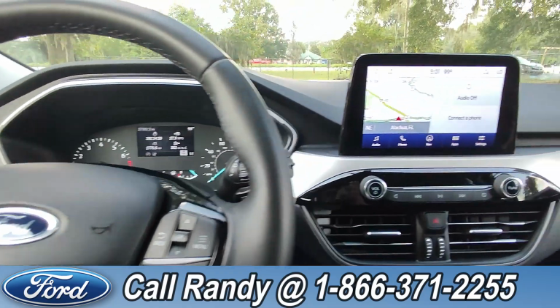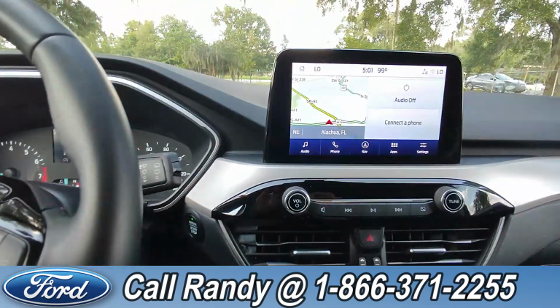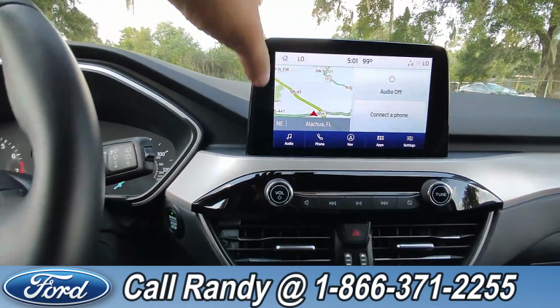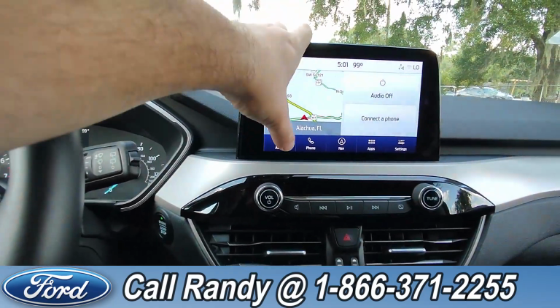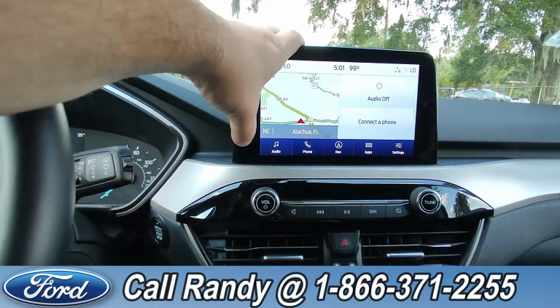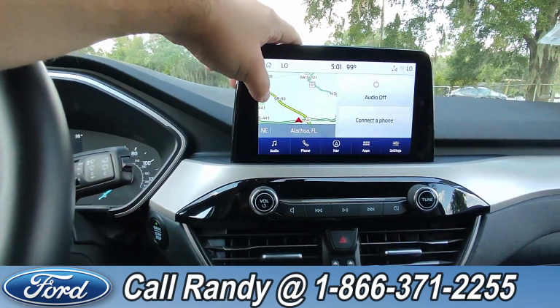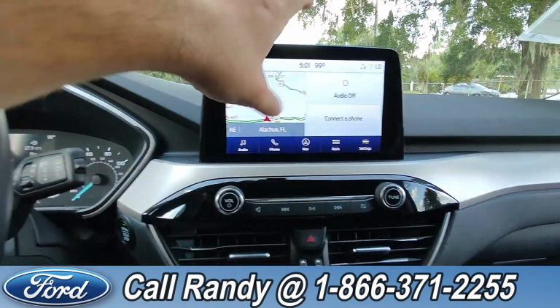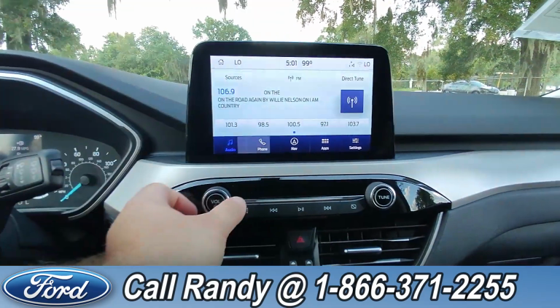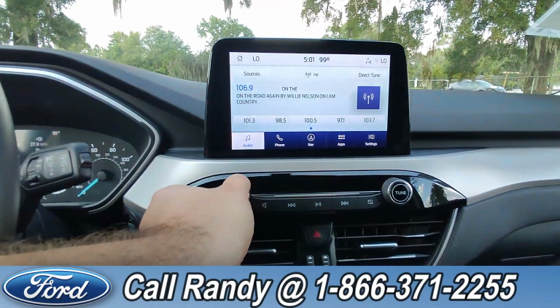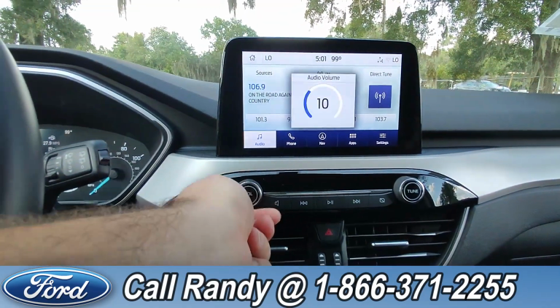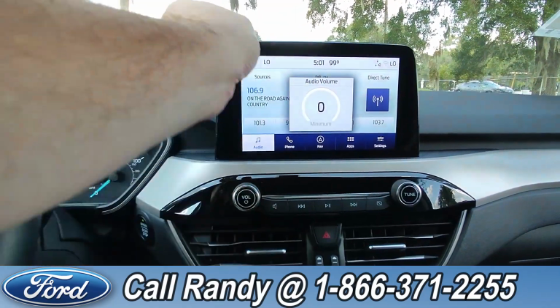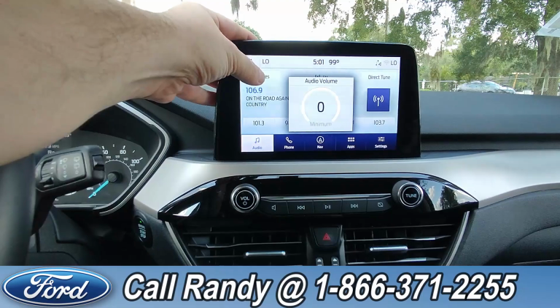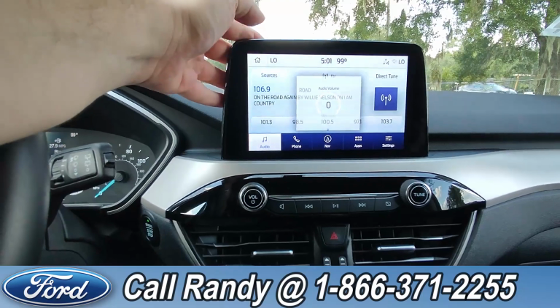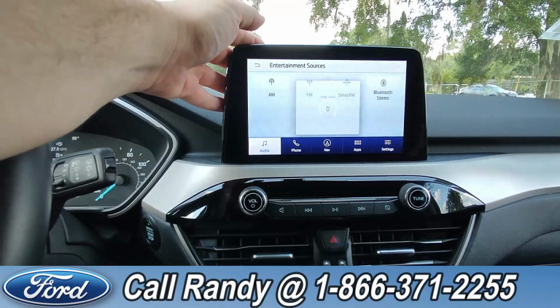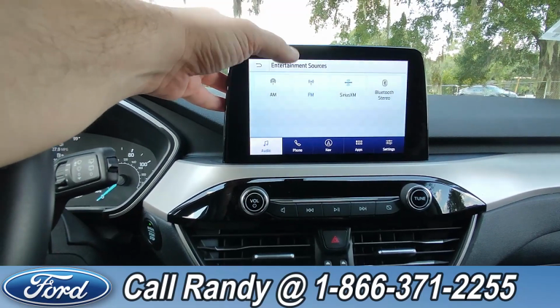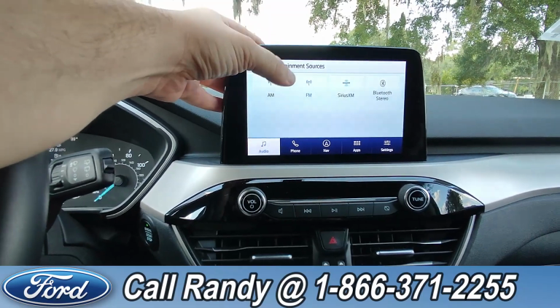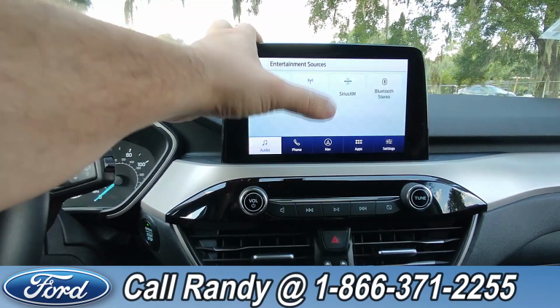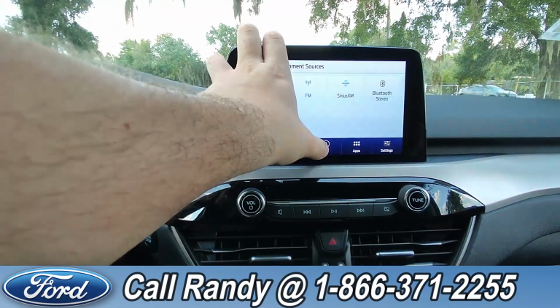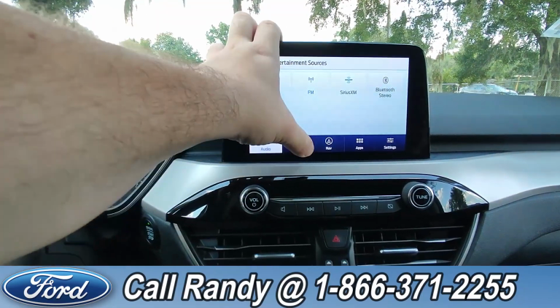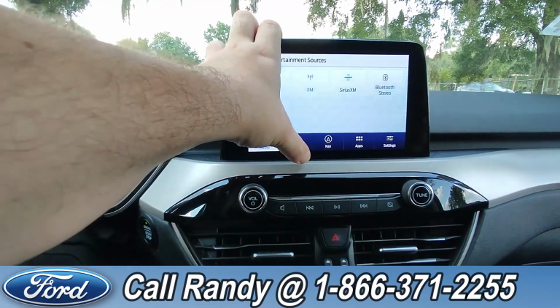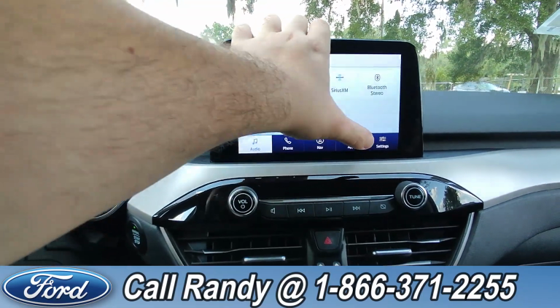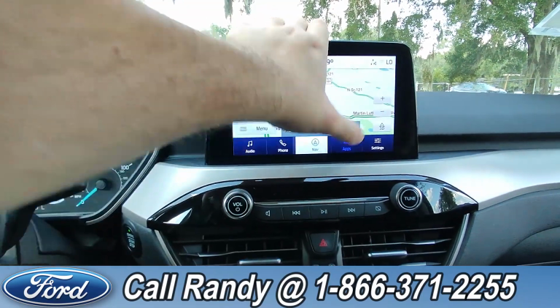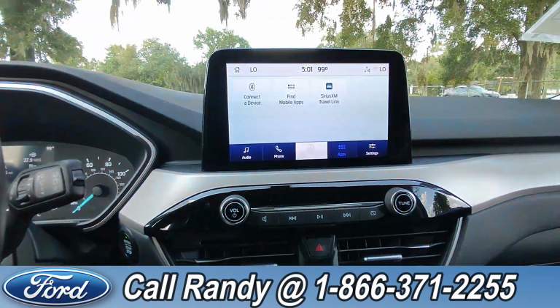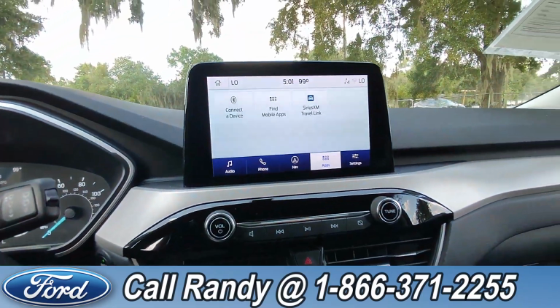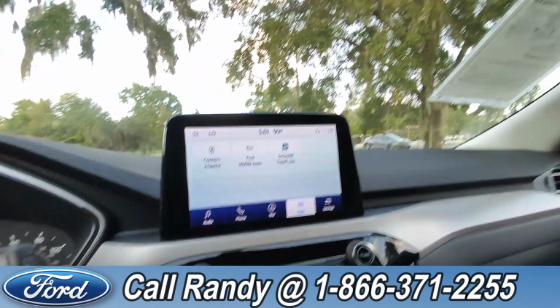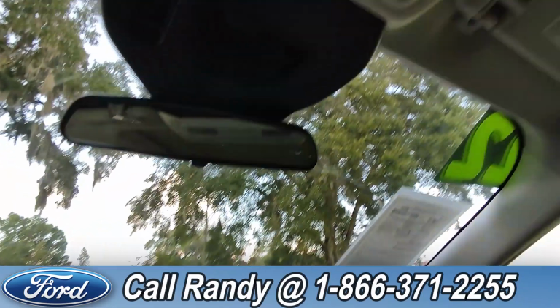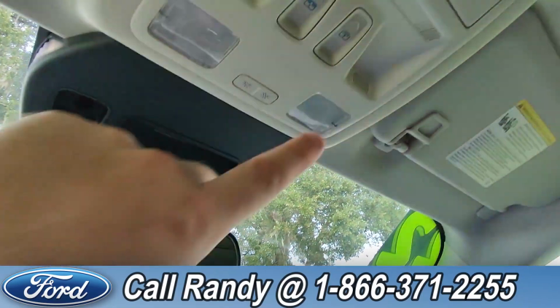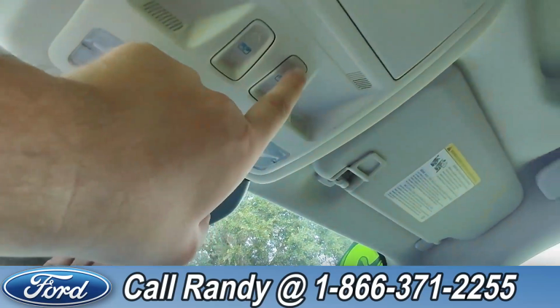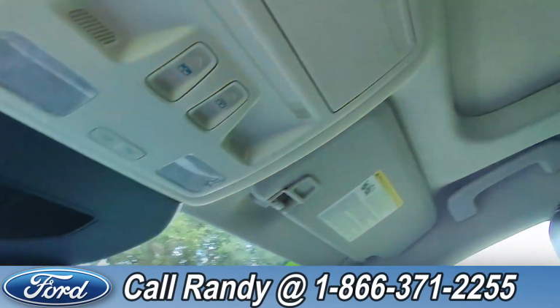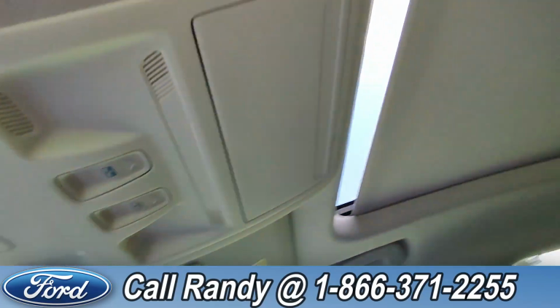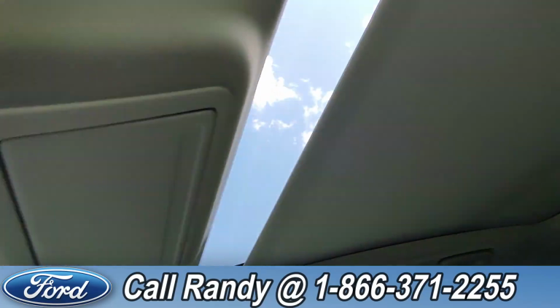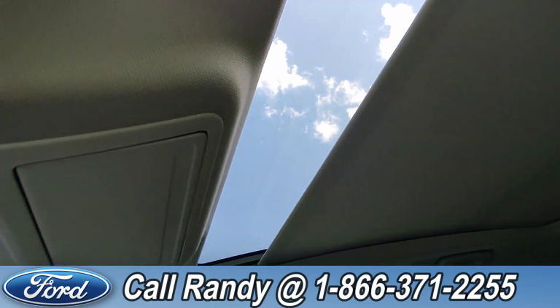Over here on the dash it is a touchscreen with AM/FM radio, SiriusXM, Bluetooth, navigation, and access to other apps. If you look up, you have a sunroof.